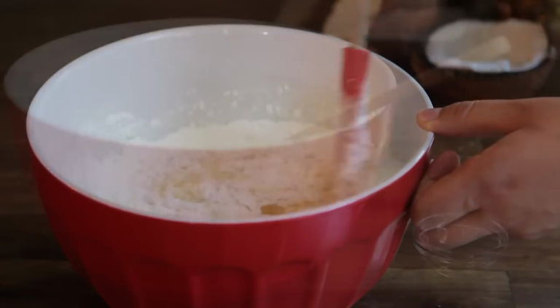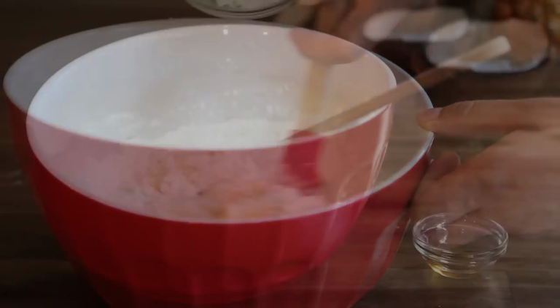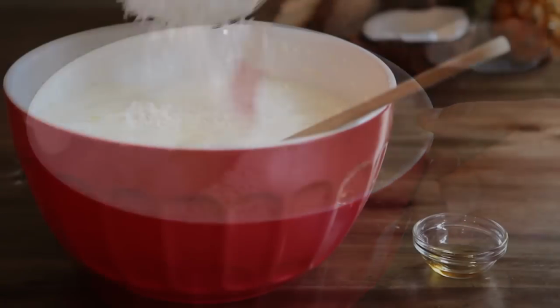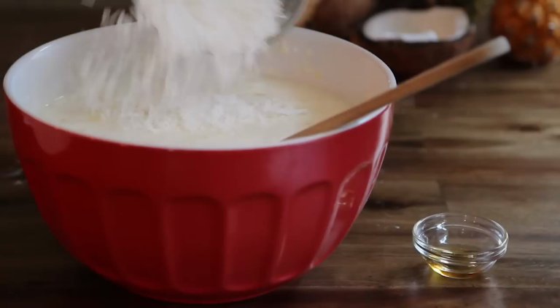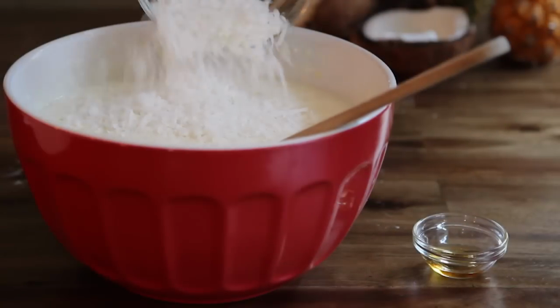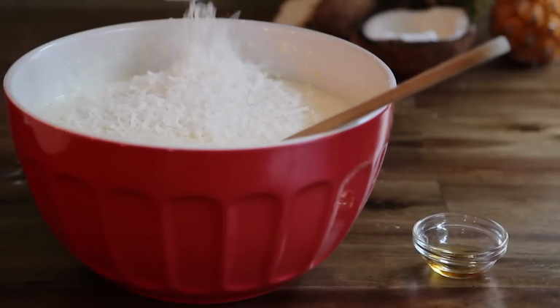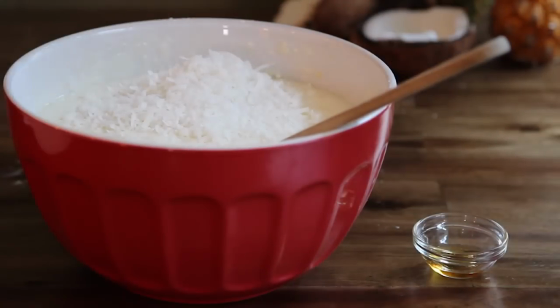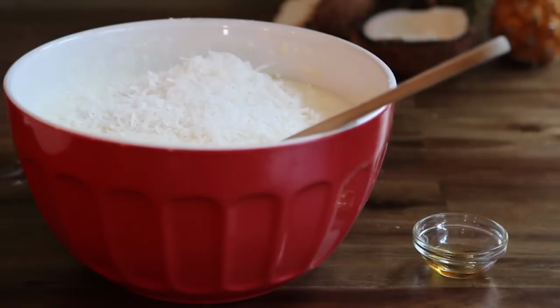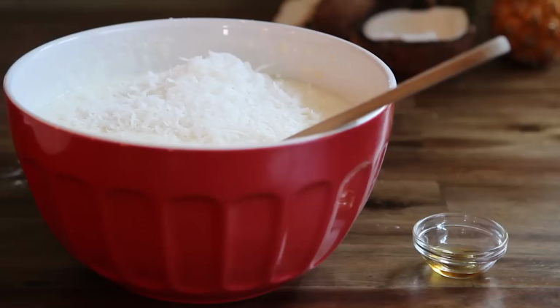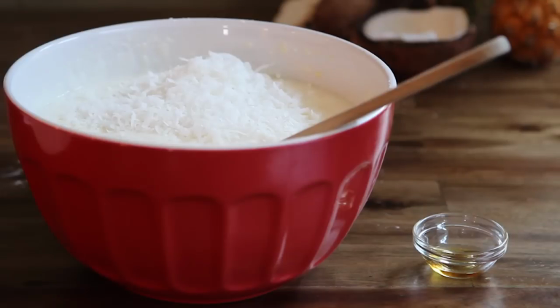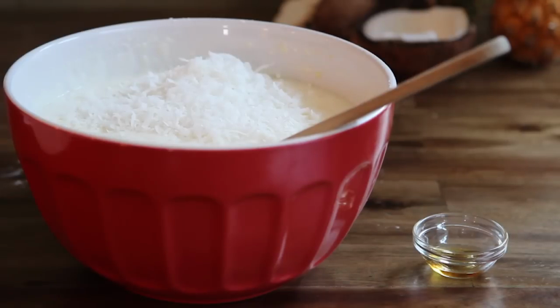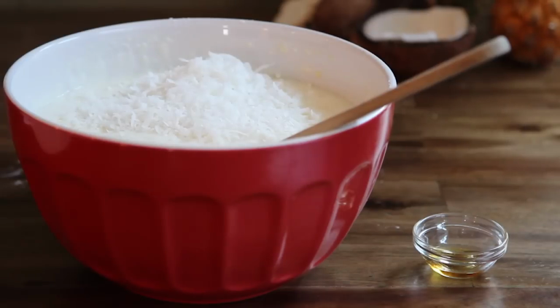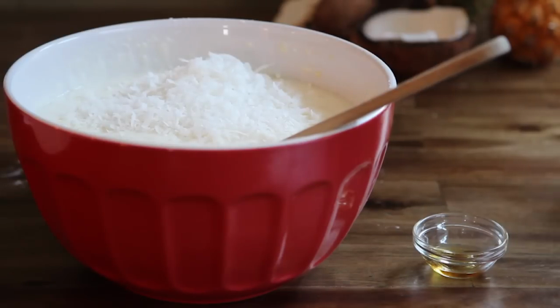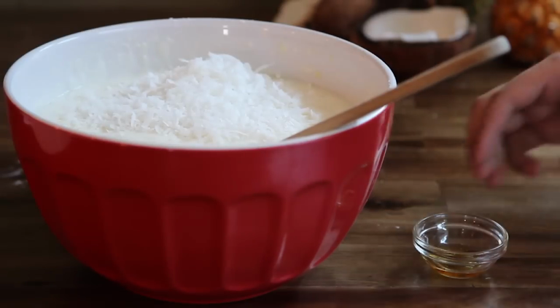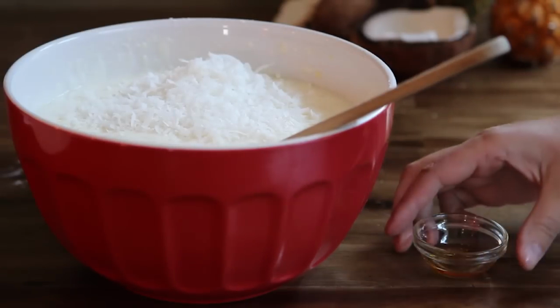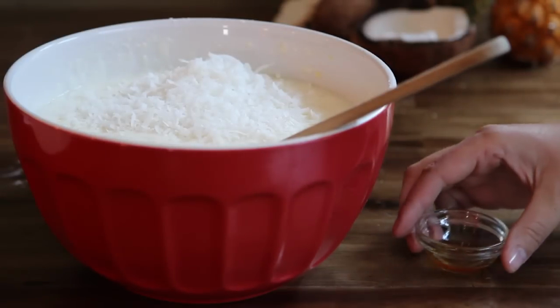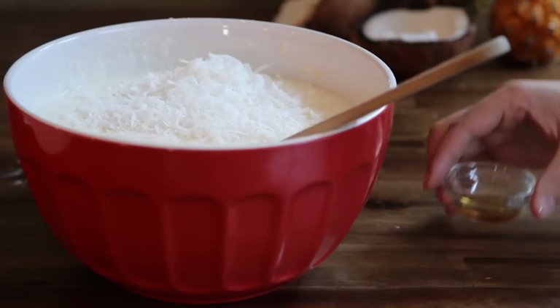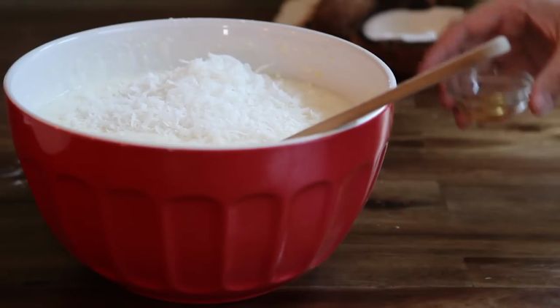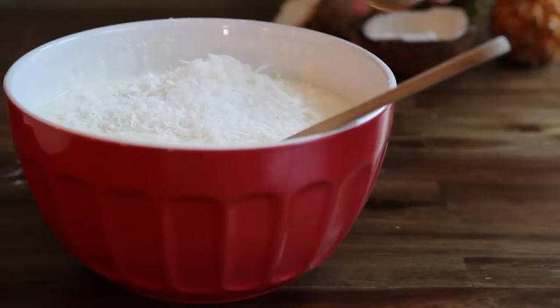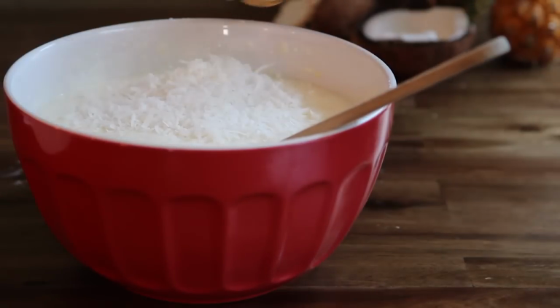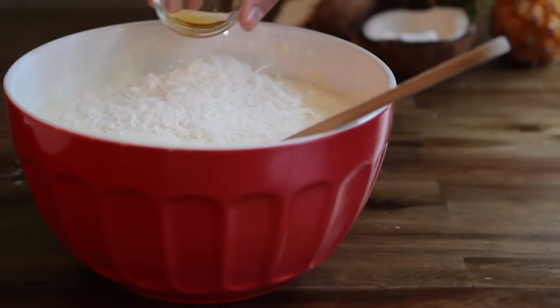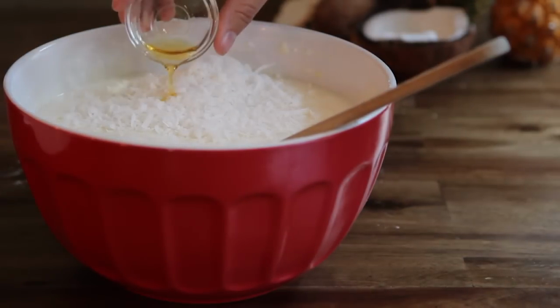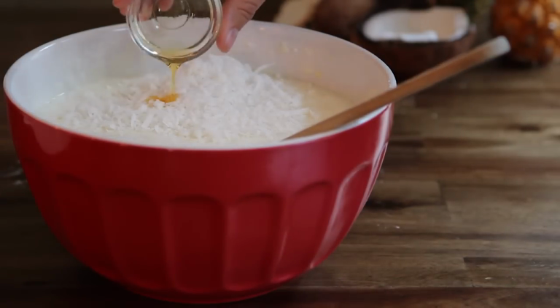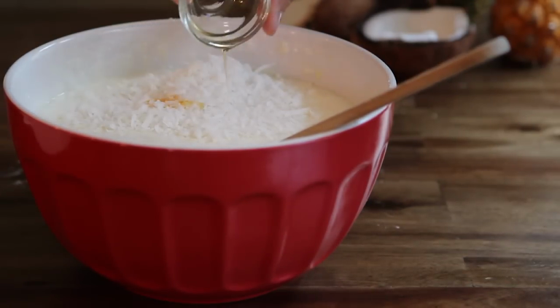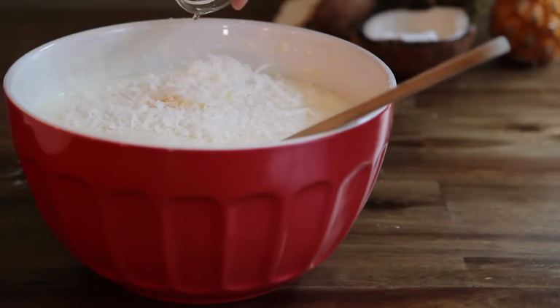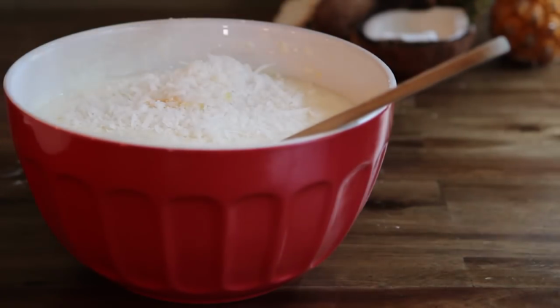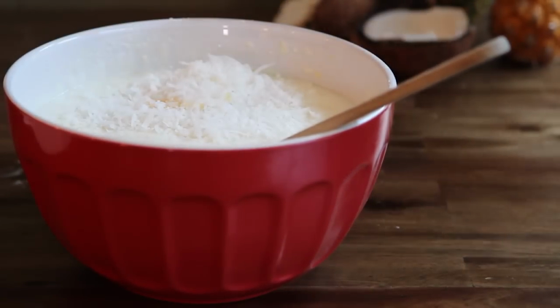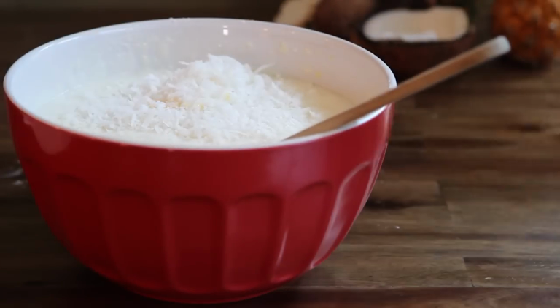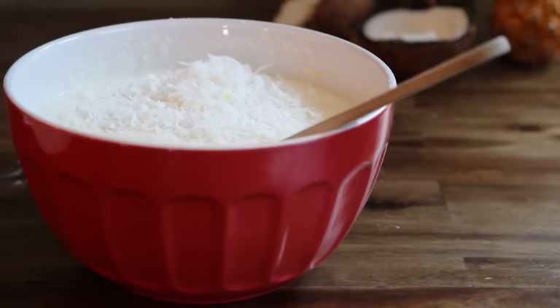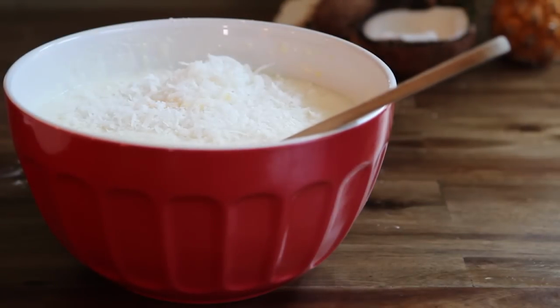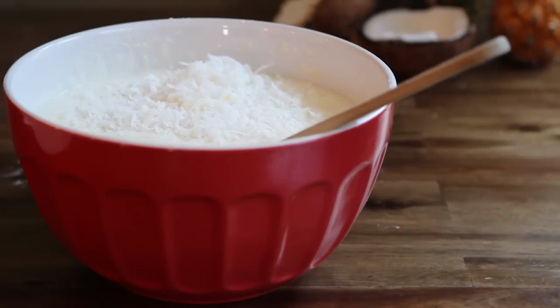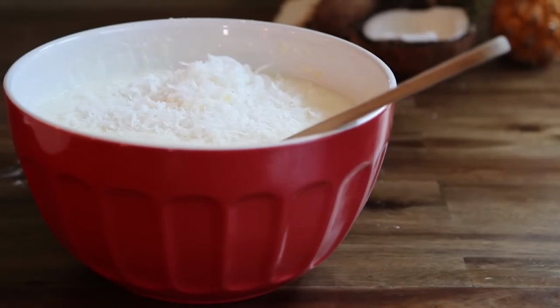We're going to take the suggestion of several All Recipes members and add half a cup of flake coconut and a half teaspoon of rum extract to give this pineapple cake a tropical twist.